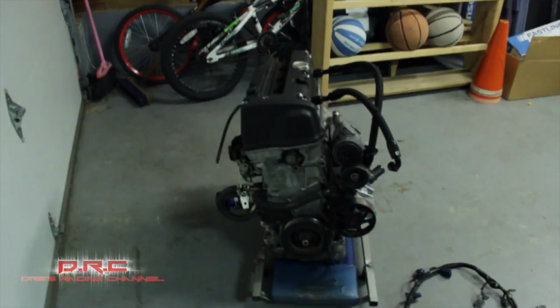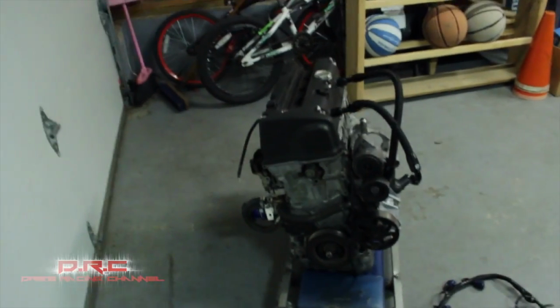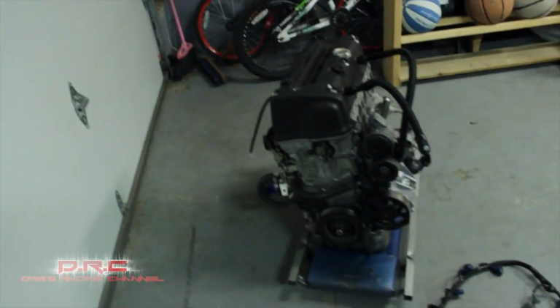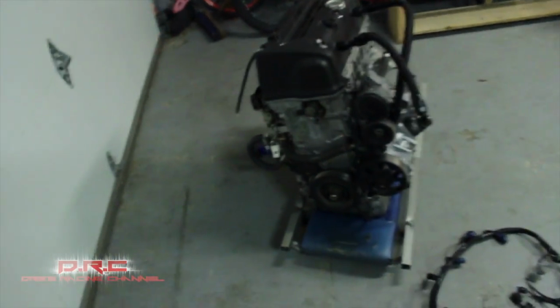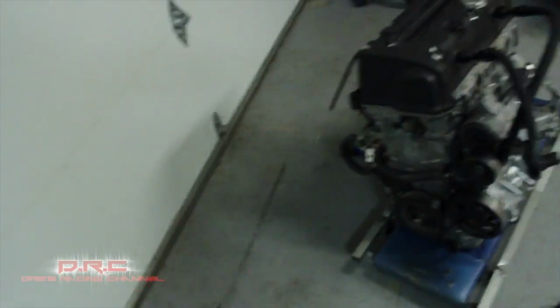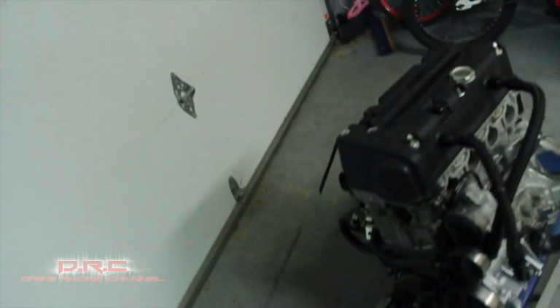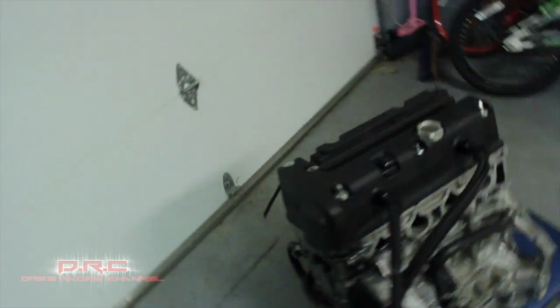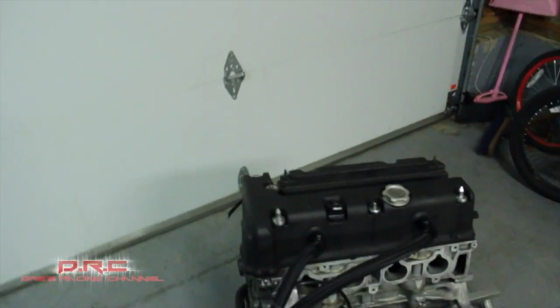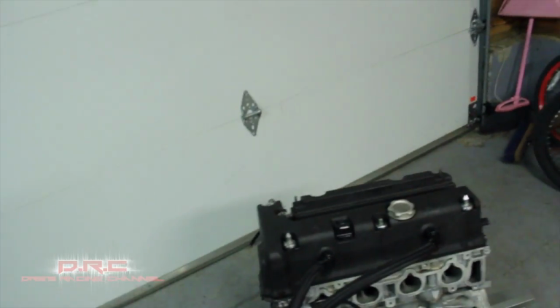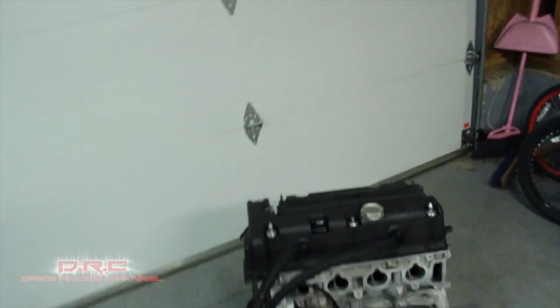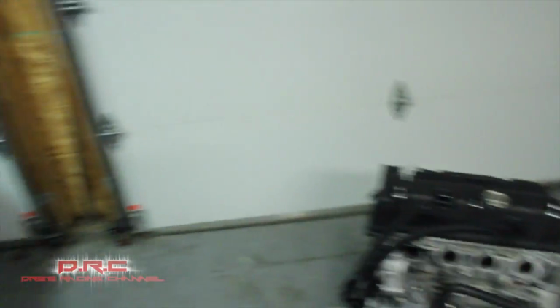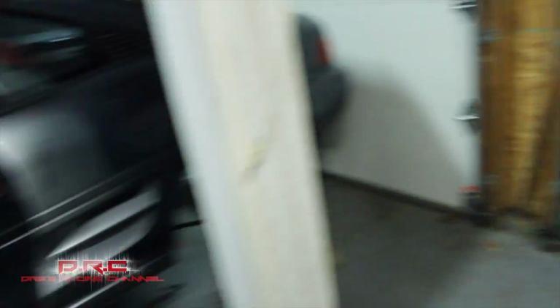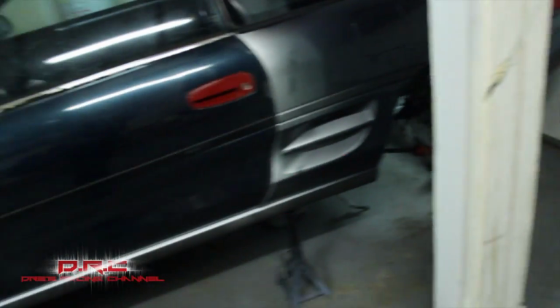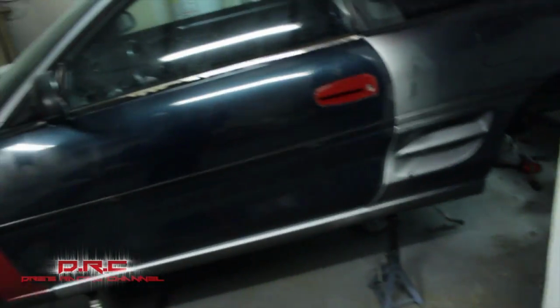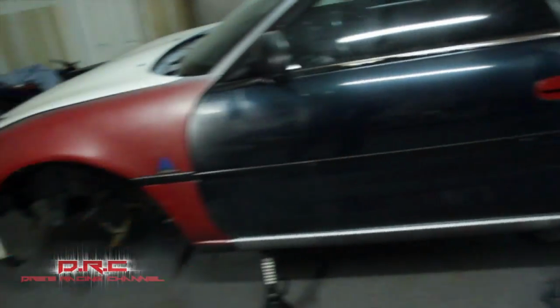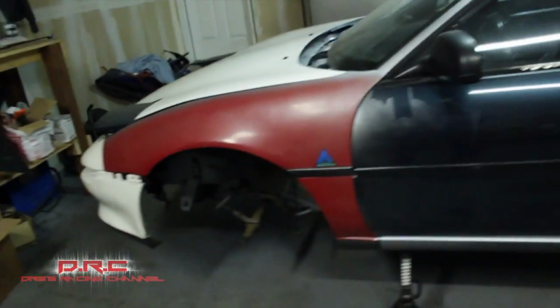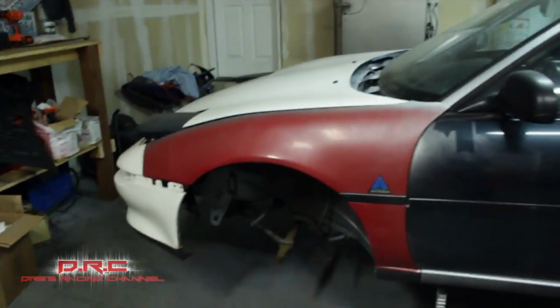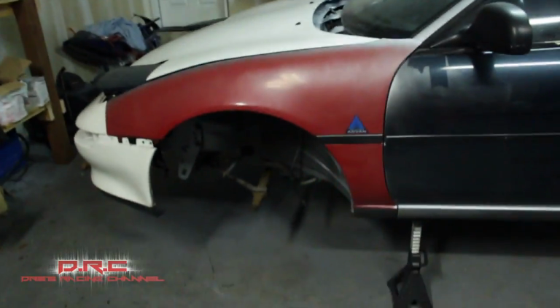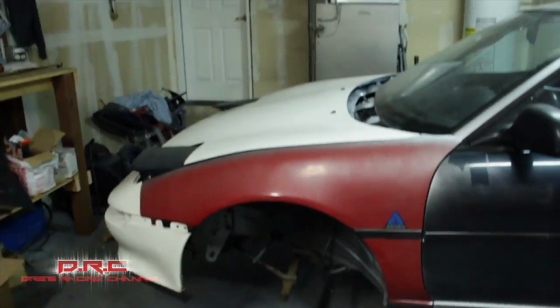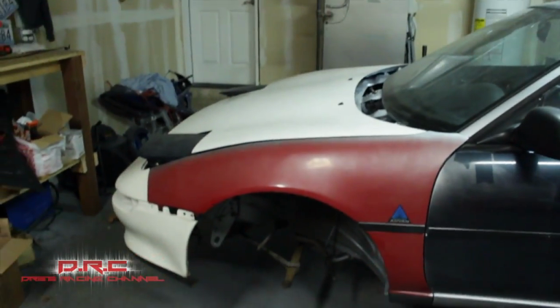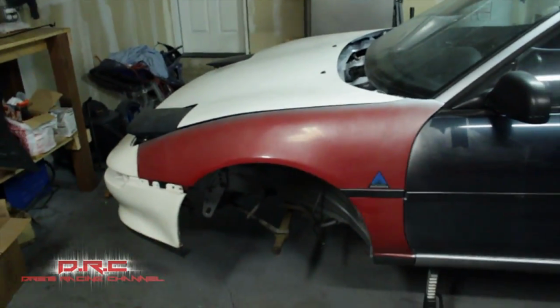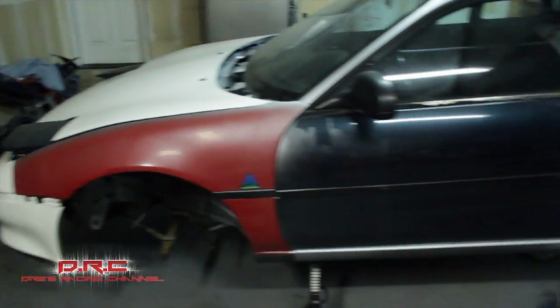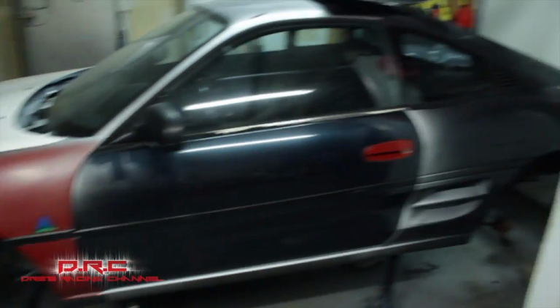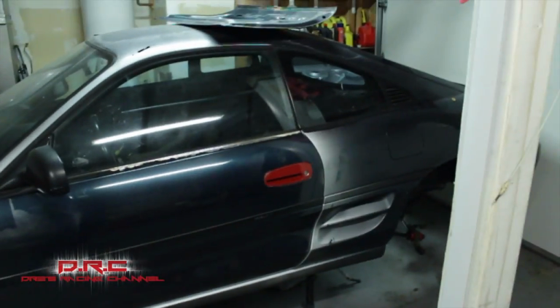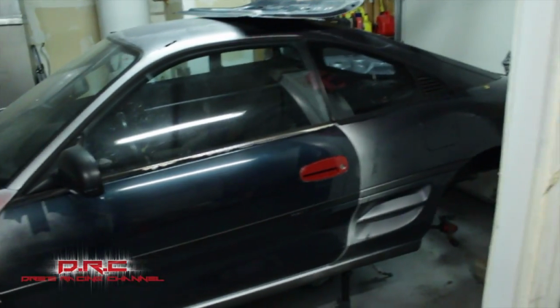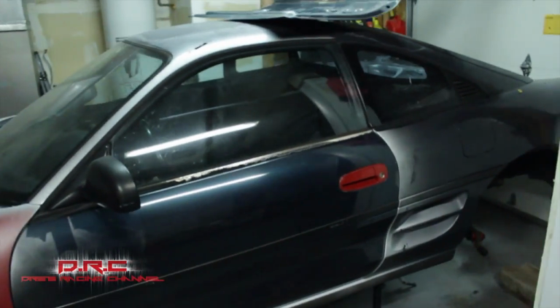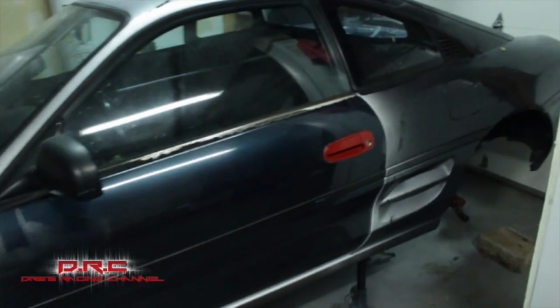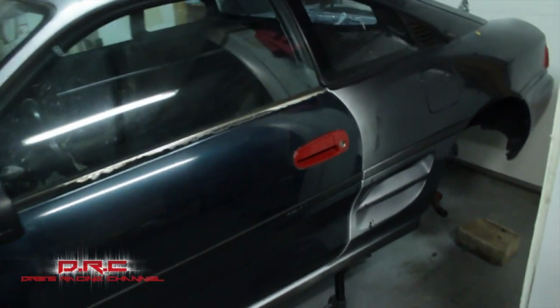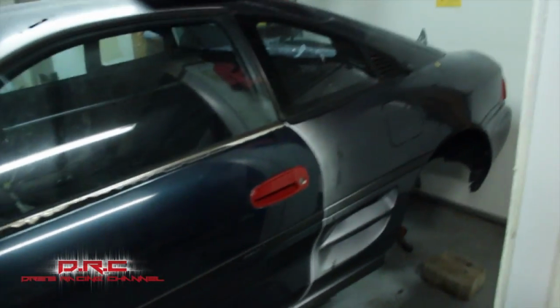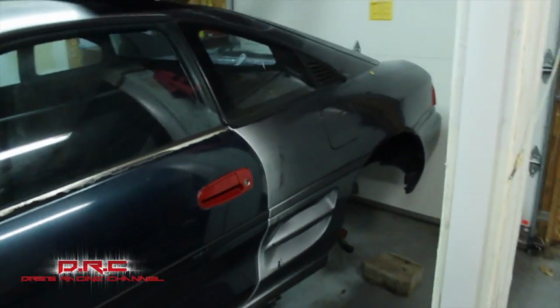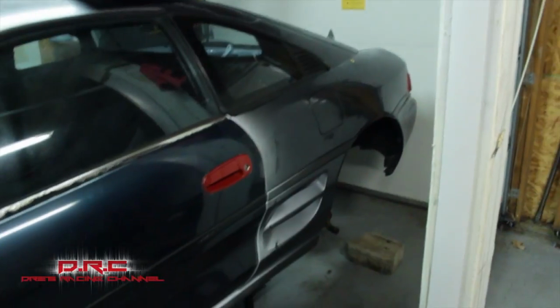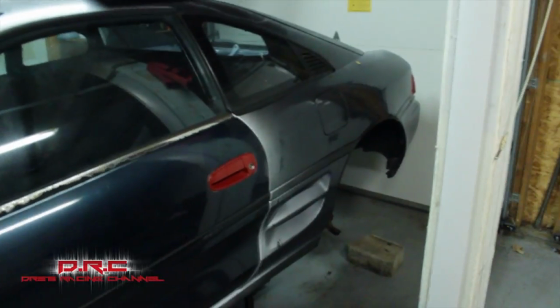Go ahead and follow along for the build, like the page, subscribe — and you'll see the car completed one day, on the street near you.